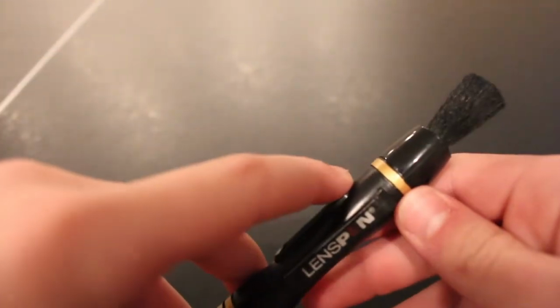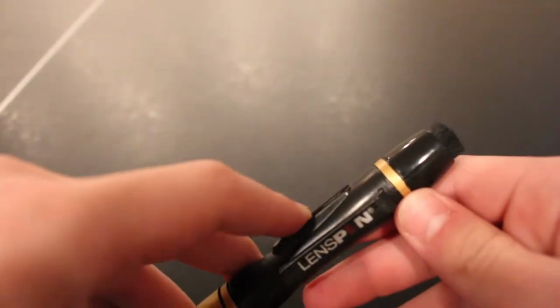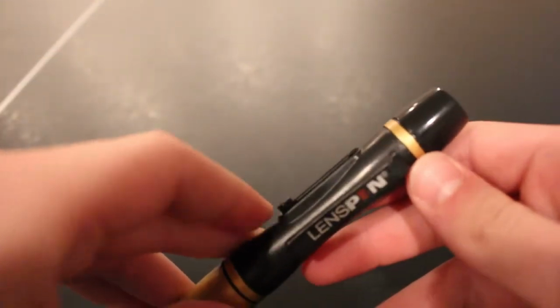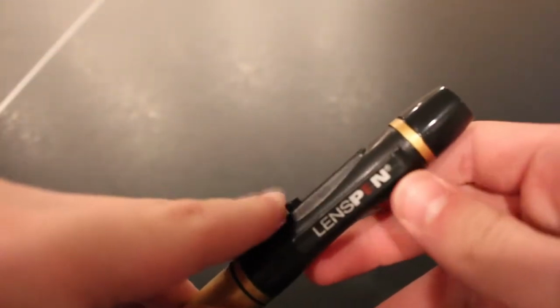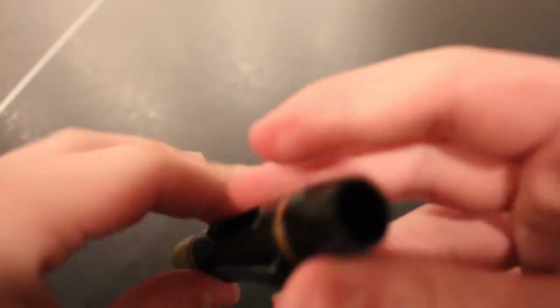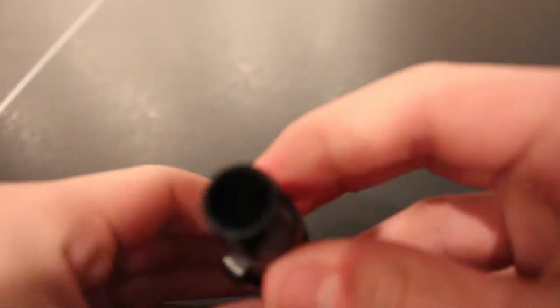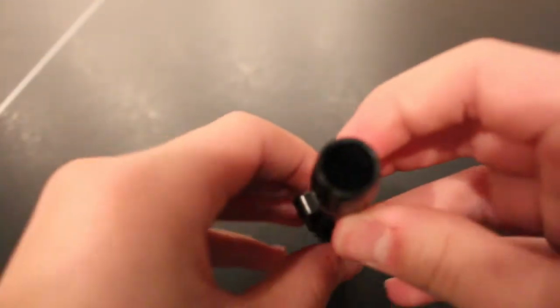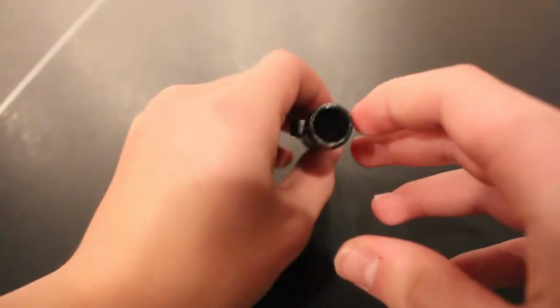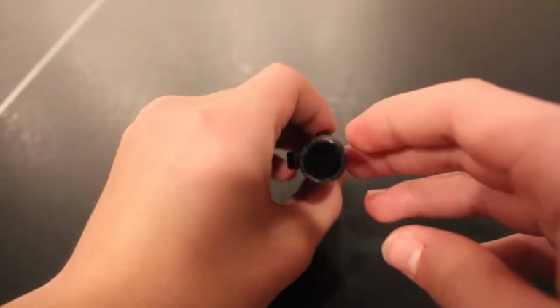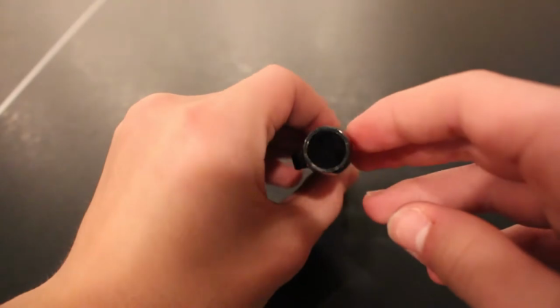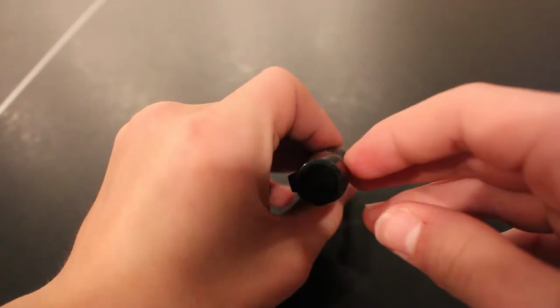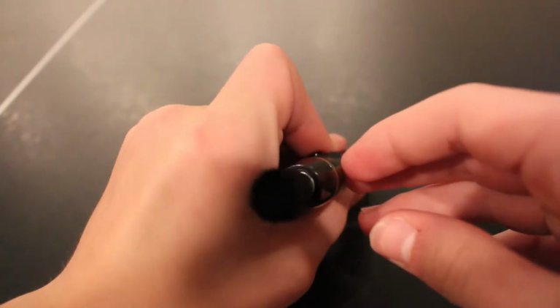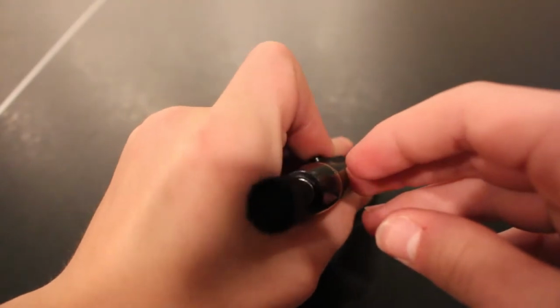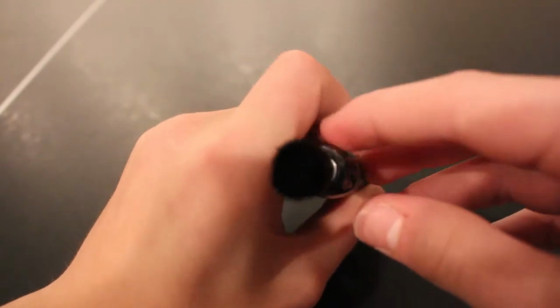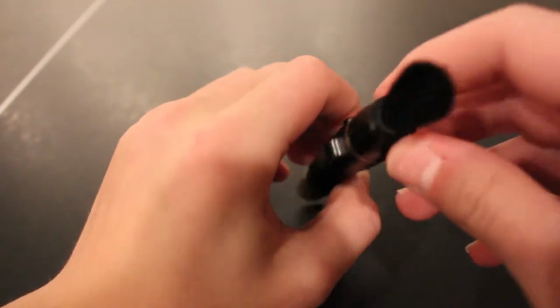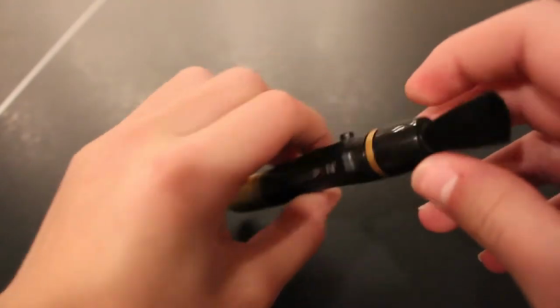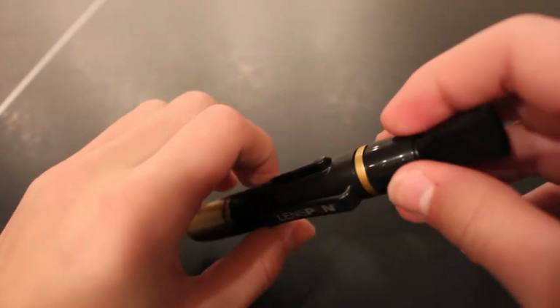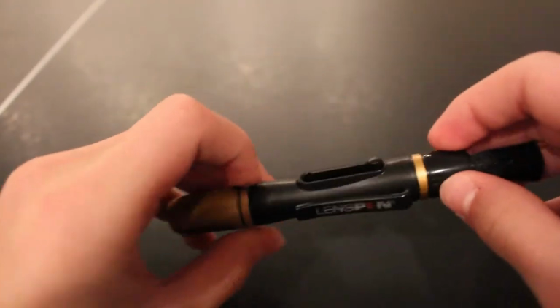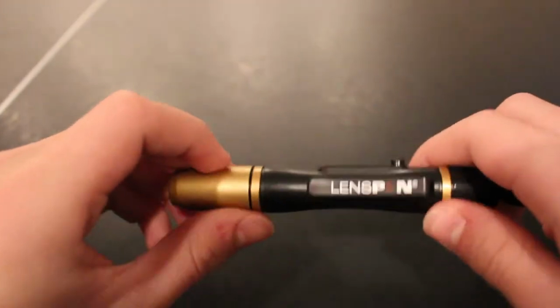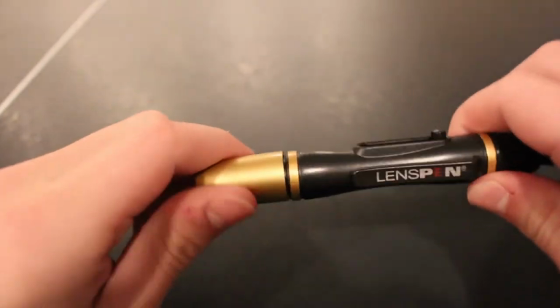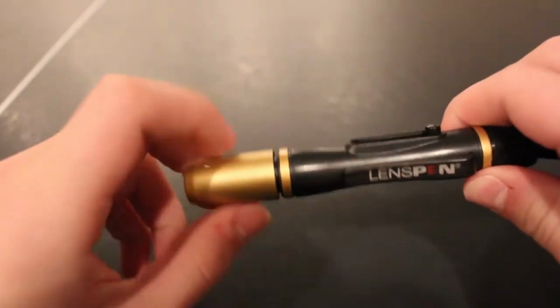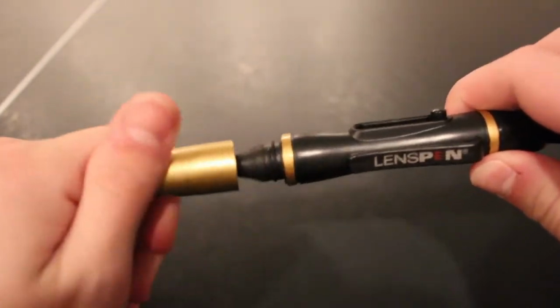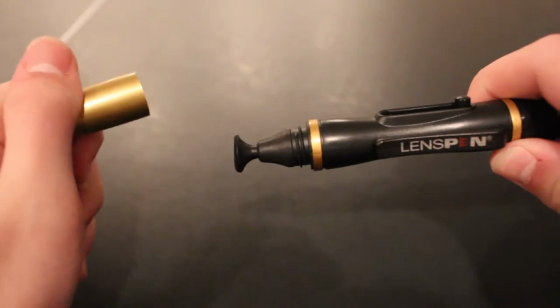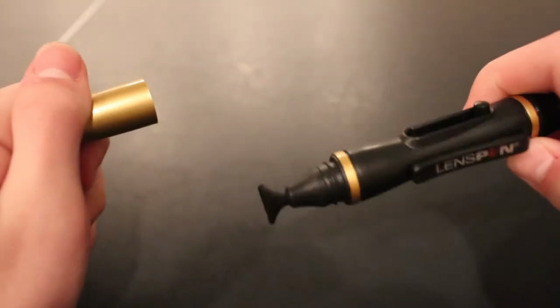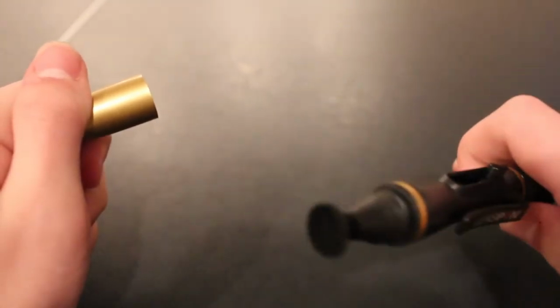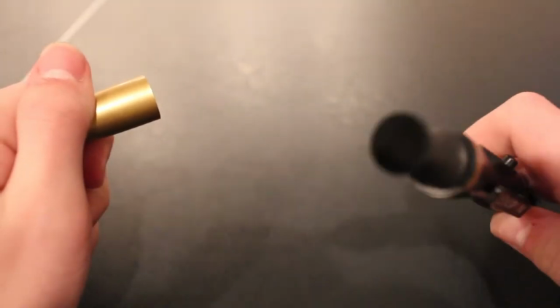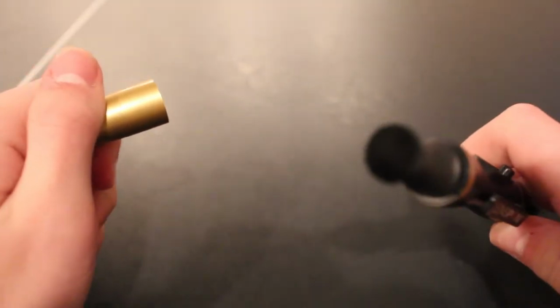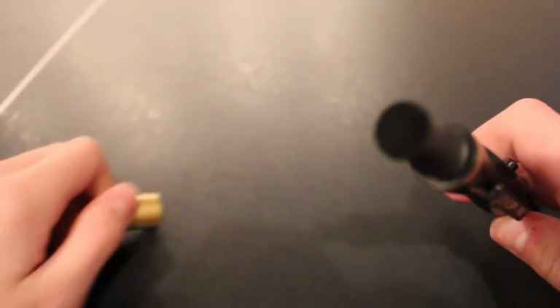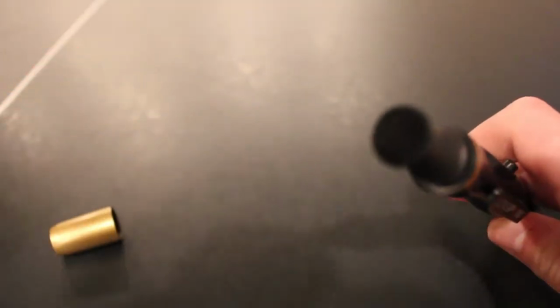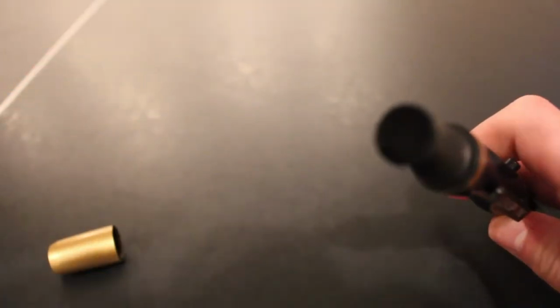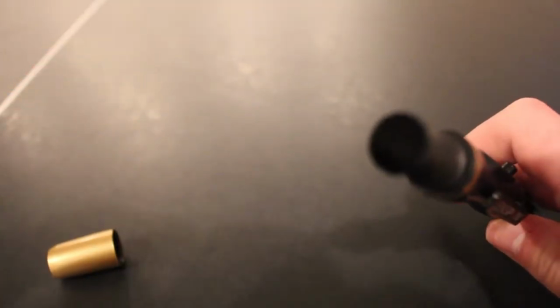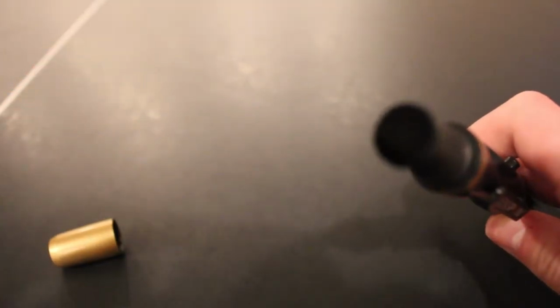And you don't just have to use this for a DSLR. I have a GoPro and I can use the Lens Pen Mini for it, because the lens is so small, and I also can use the Mini for the viewfinder like I mentioned earlier.